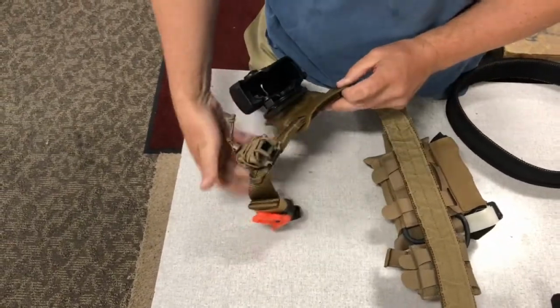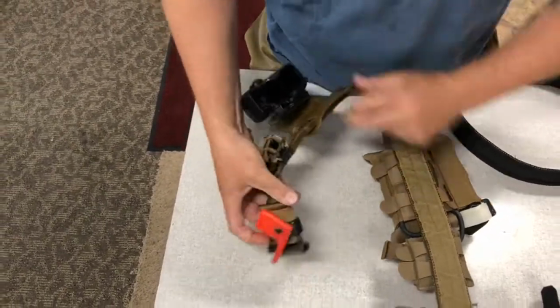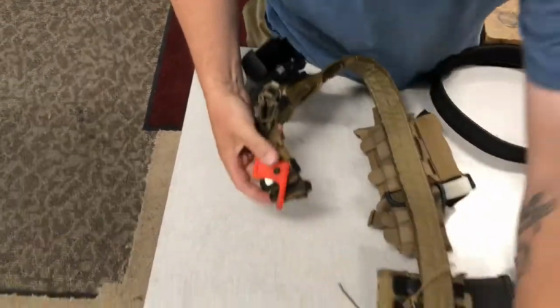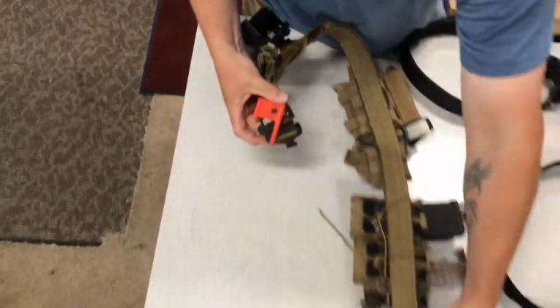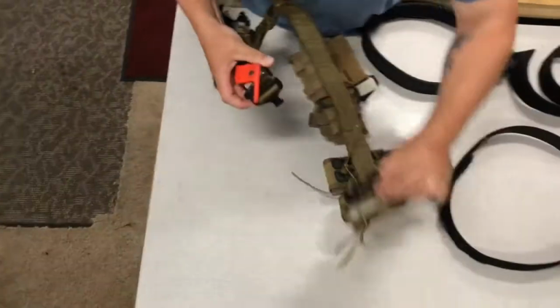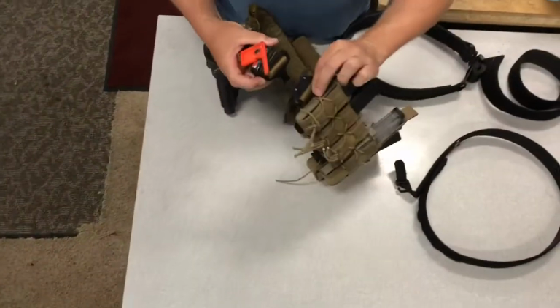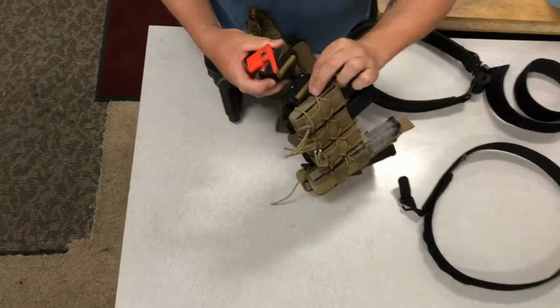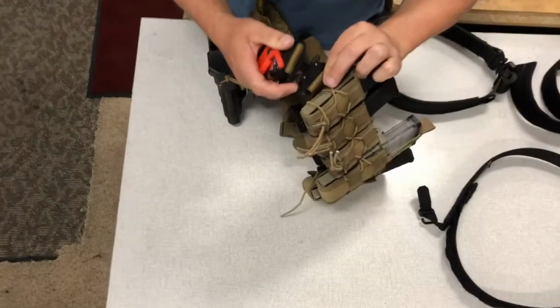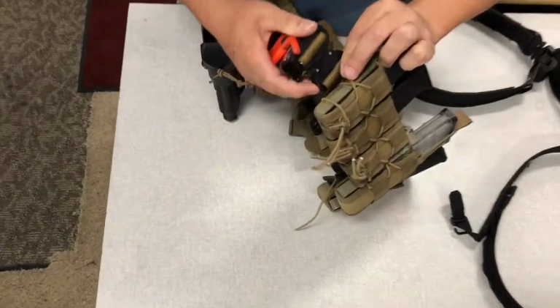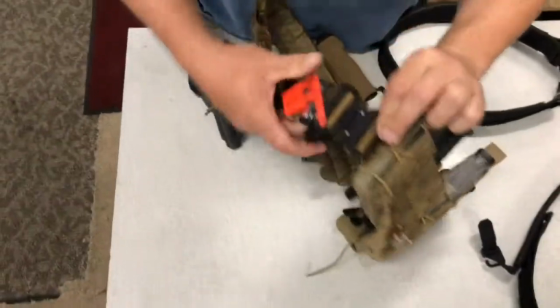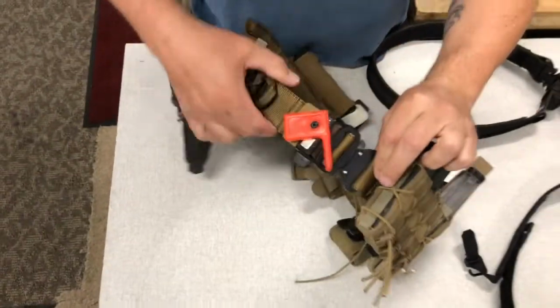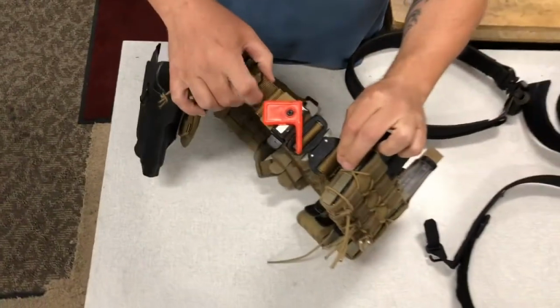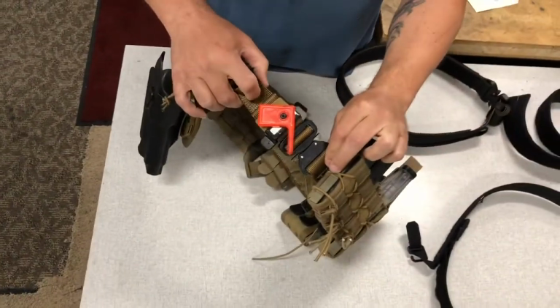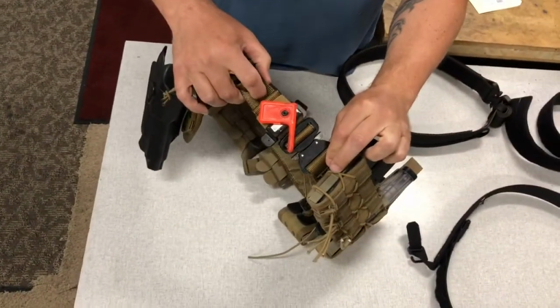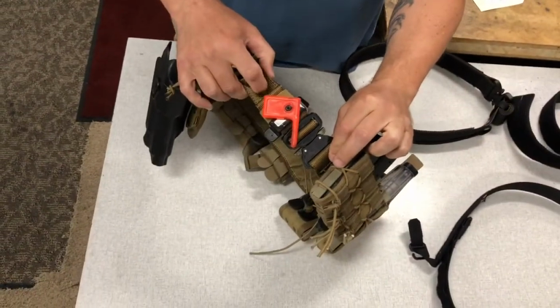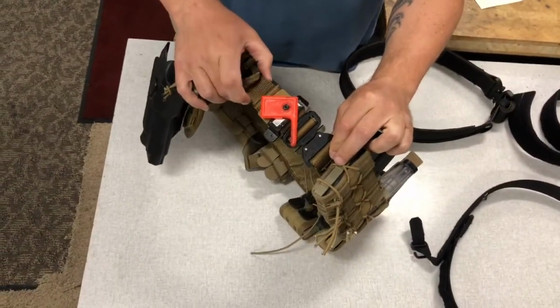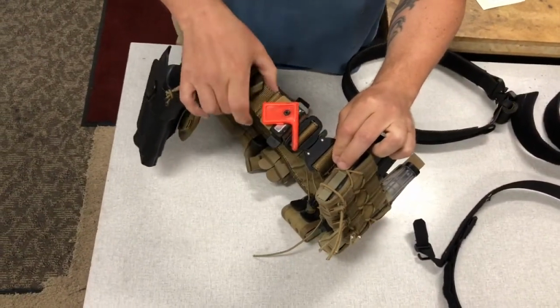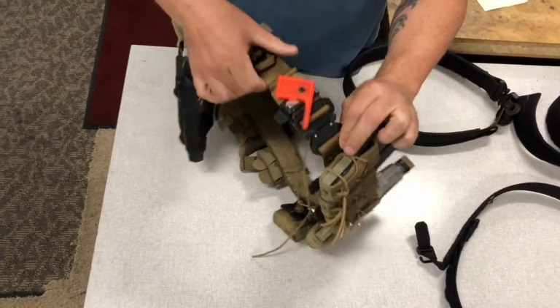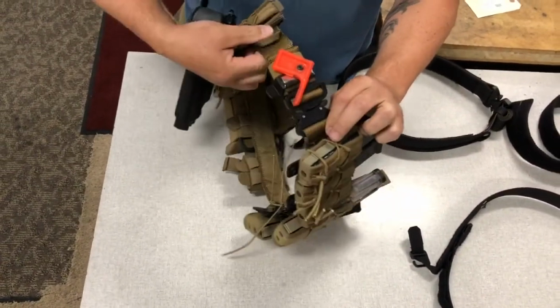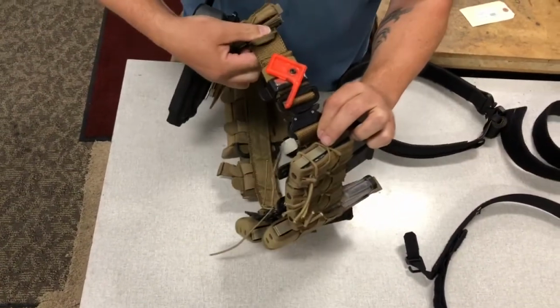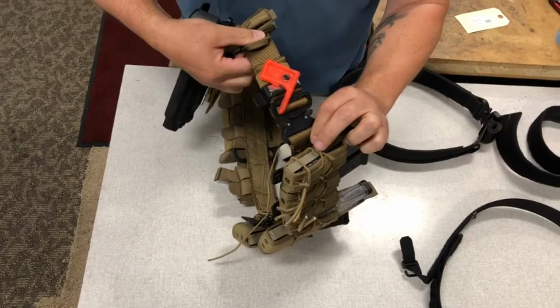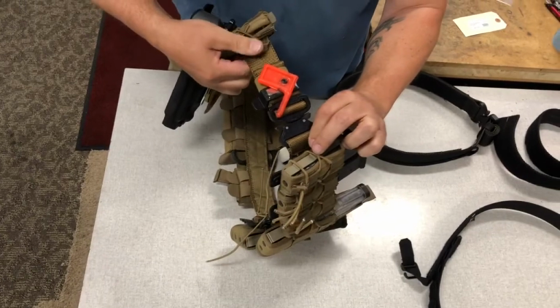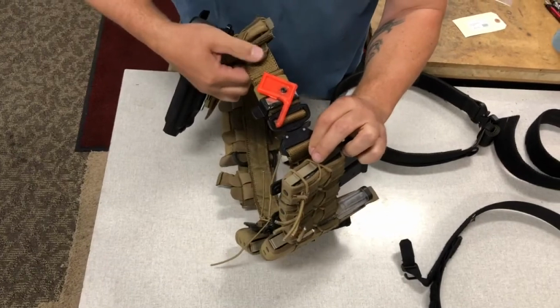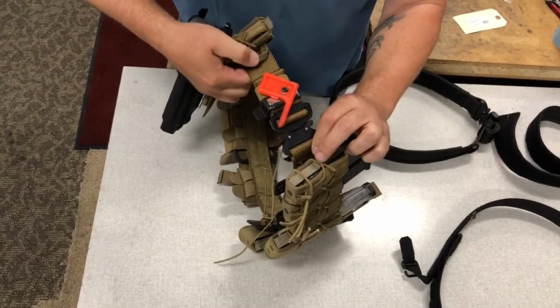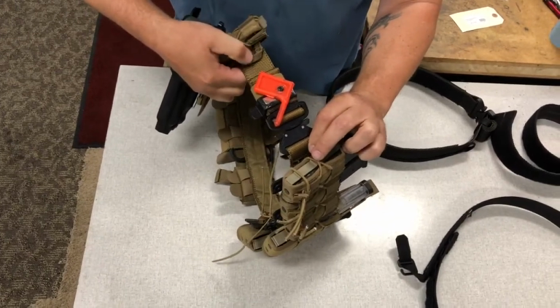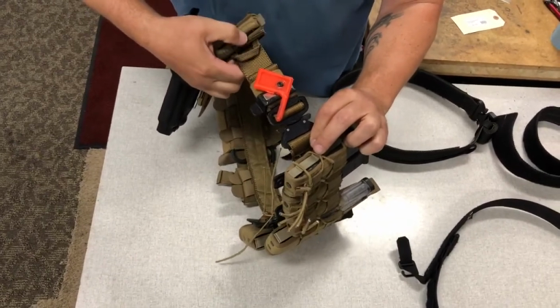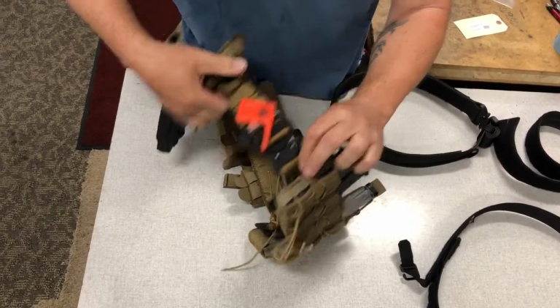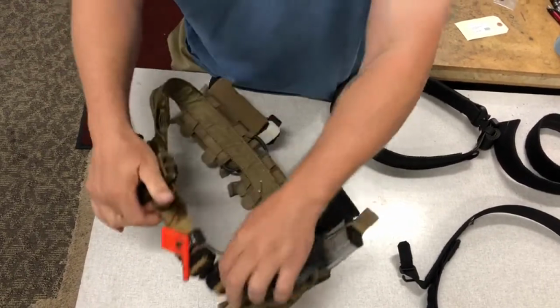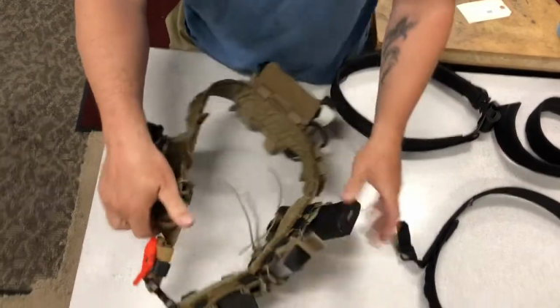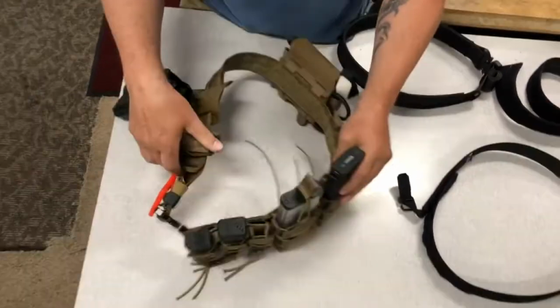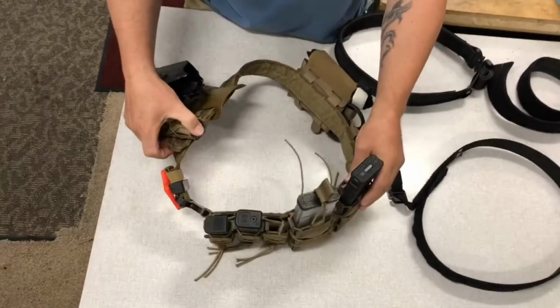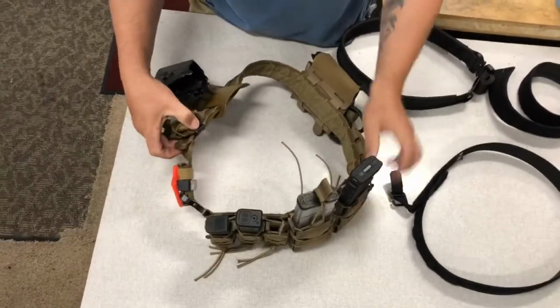You're using Cobra belt buckles, and they're made out of a condor strap around the outside. They are extremely strong.